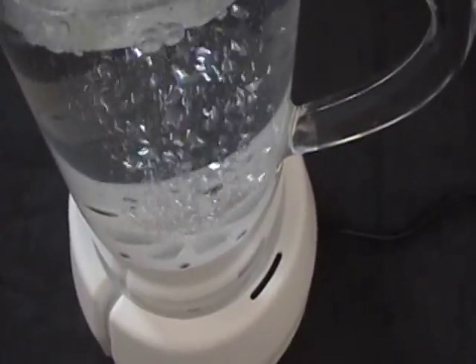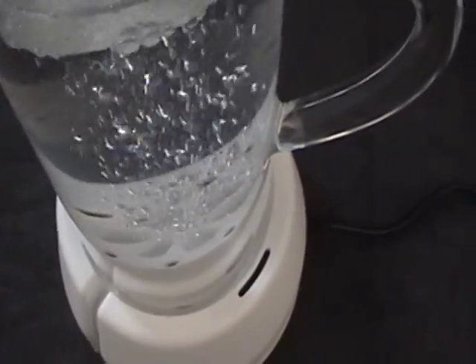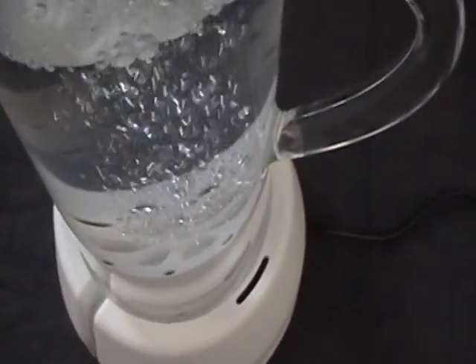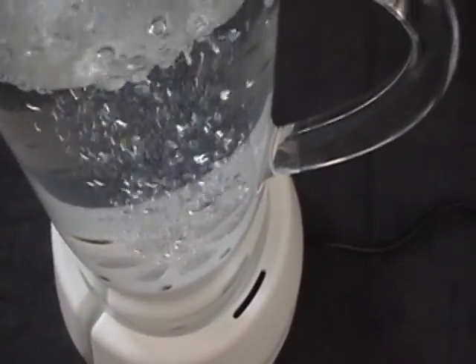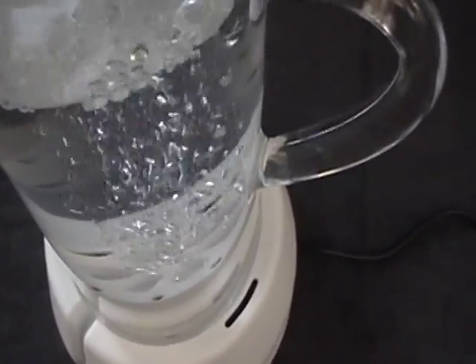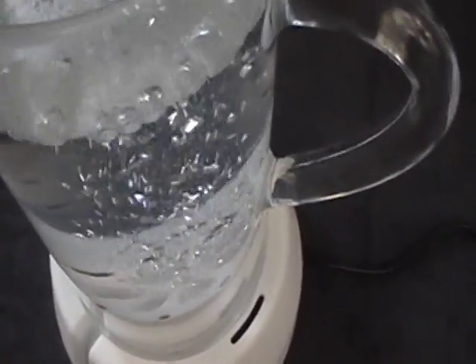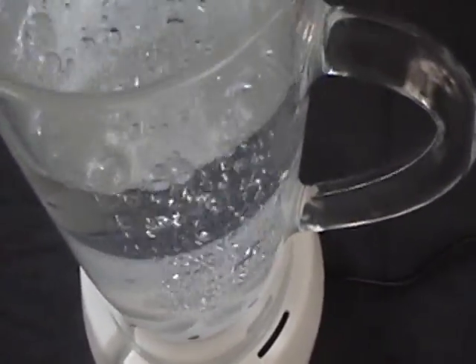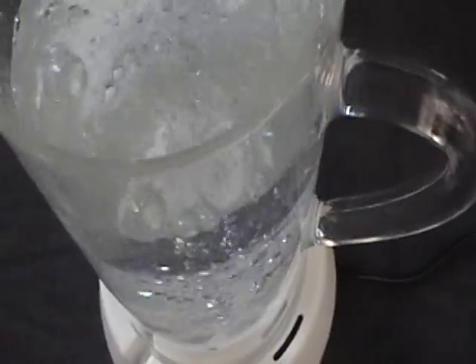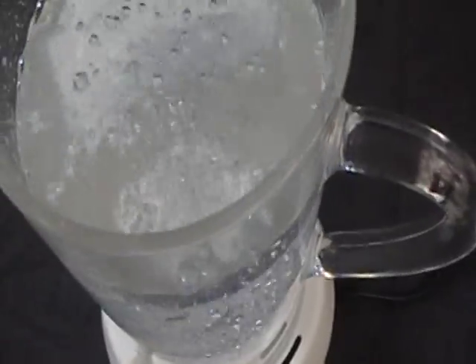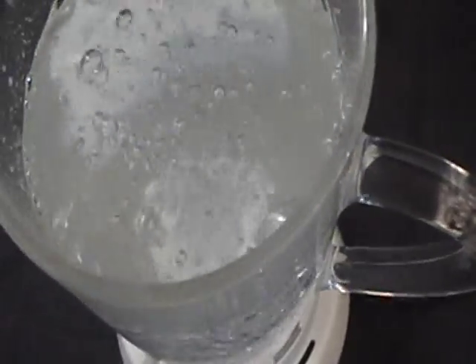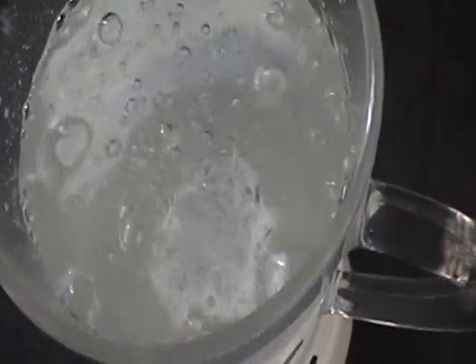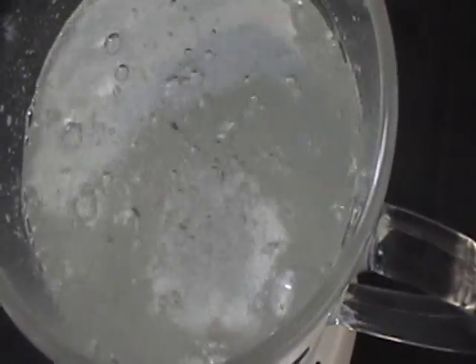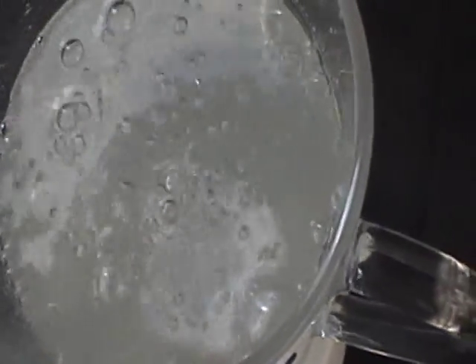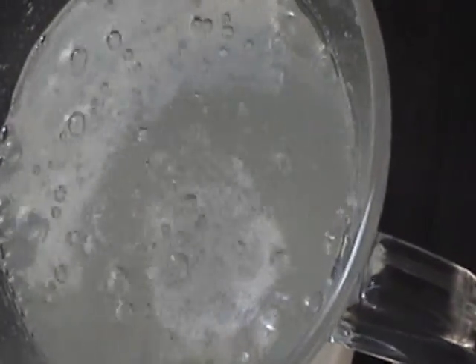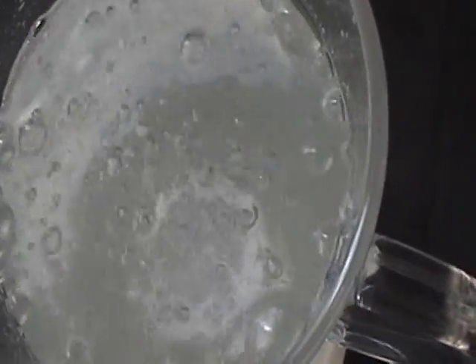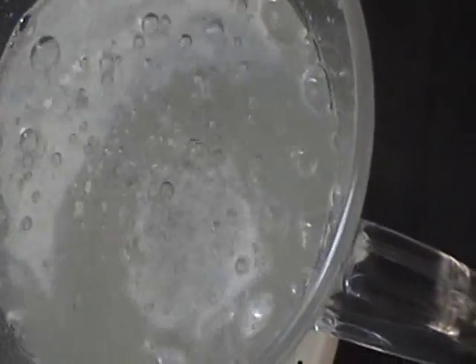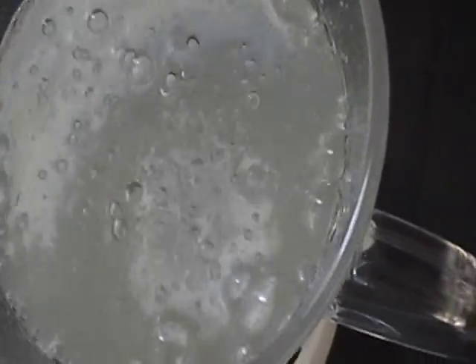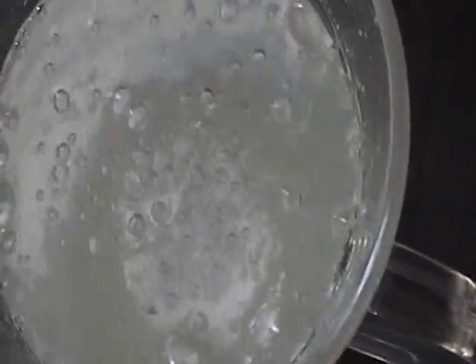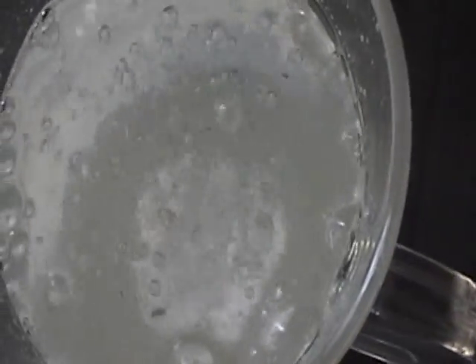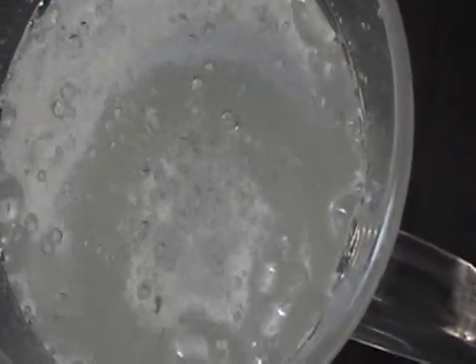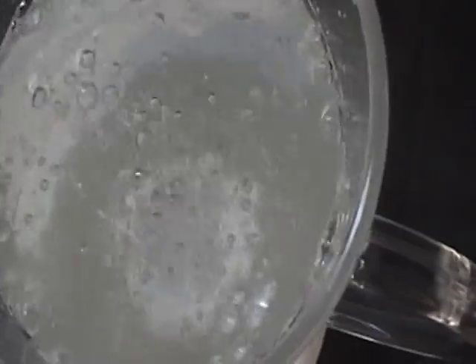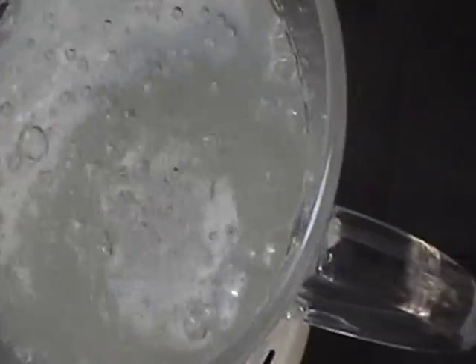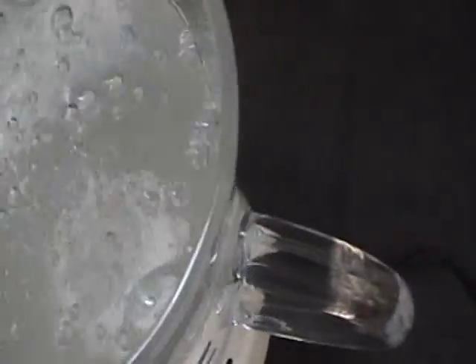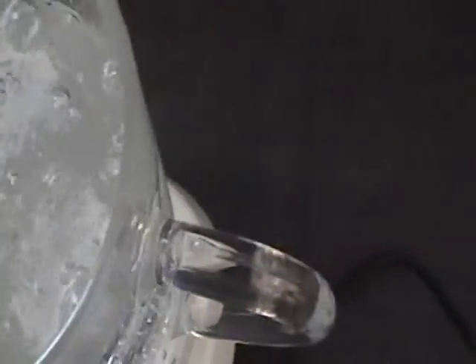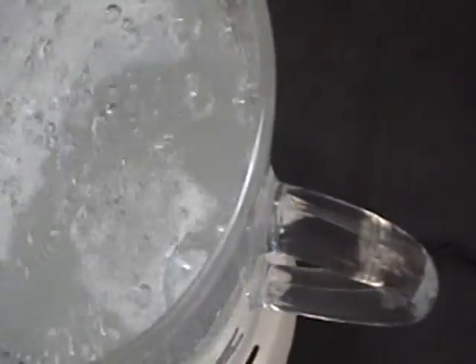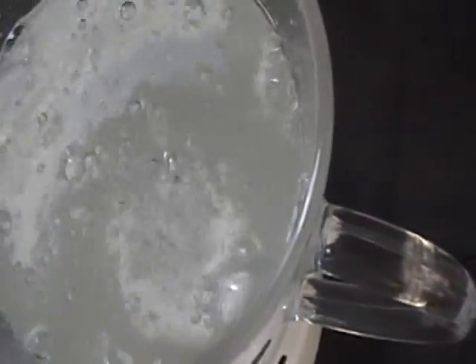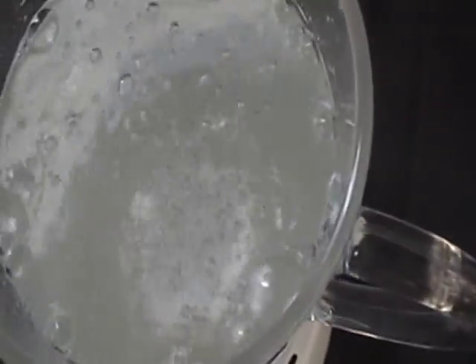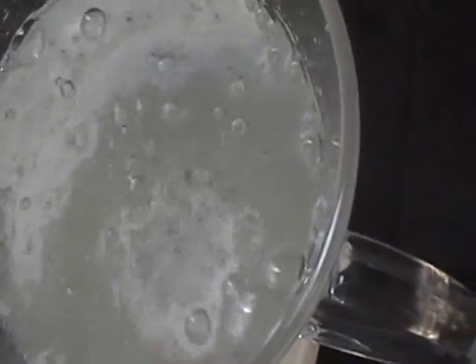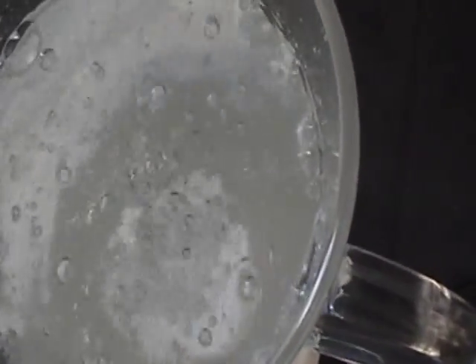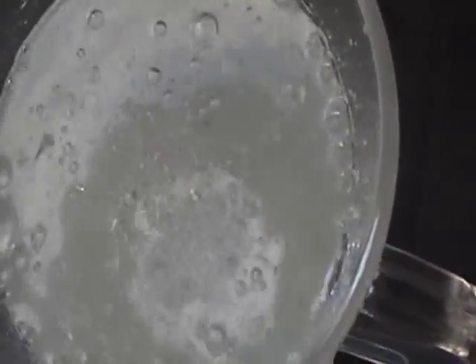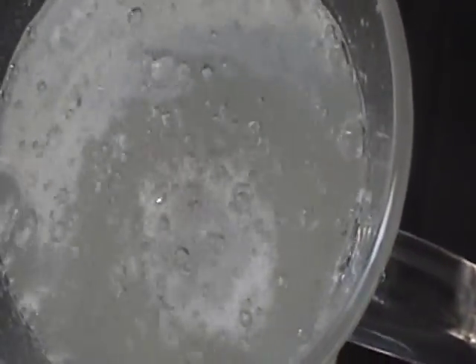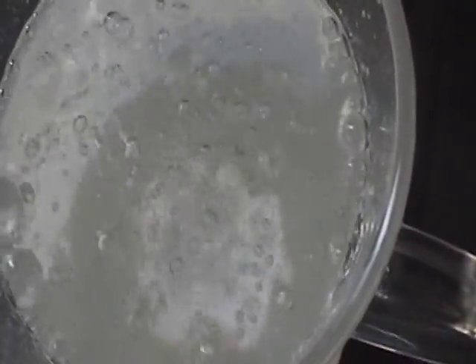I just want to take the top off so you can kind of see it working. Like I said, that's all oxygen in the water.